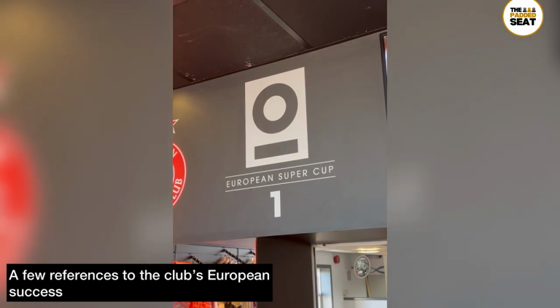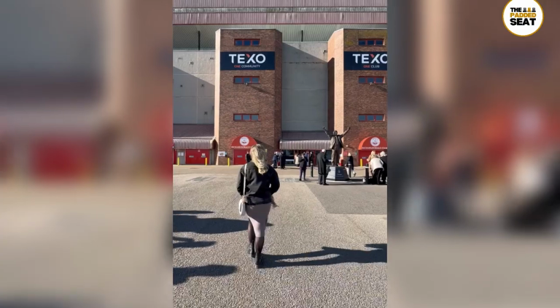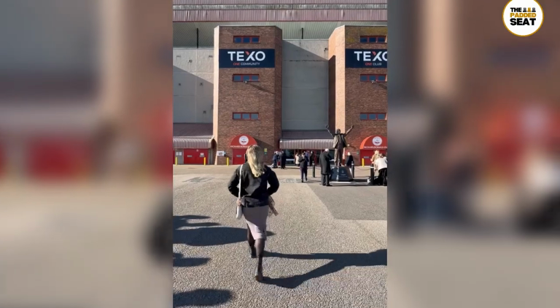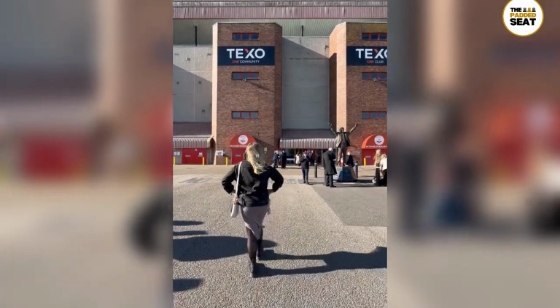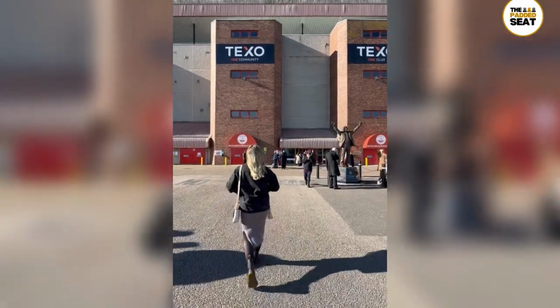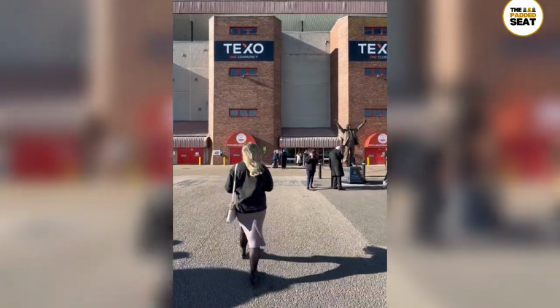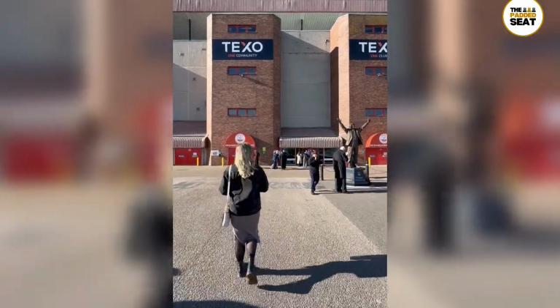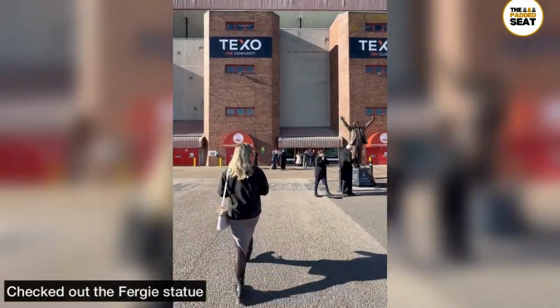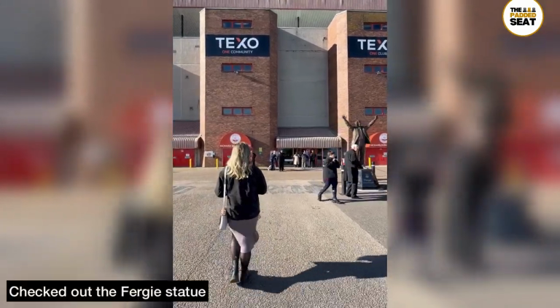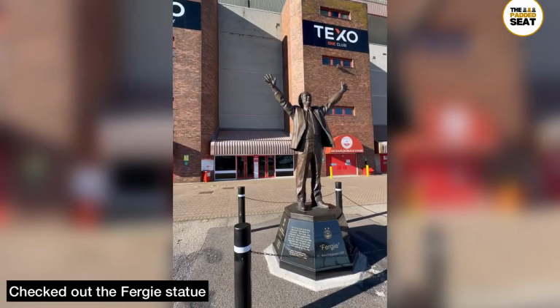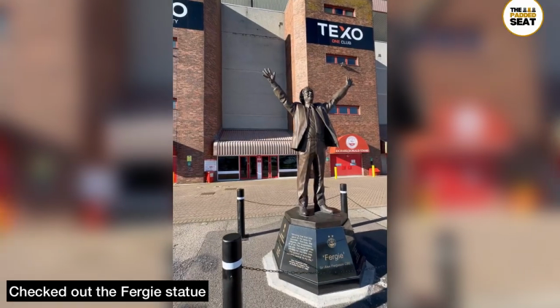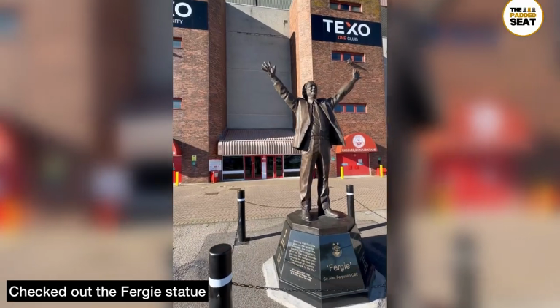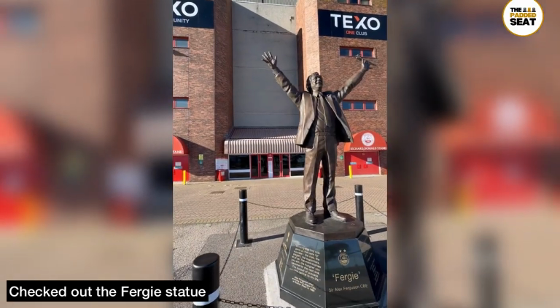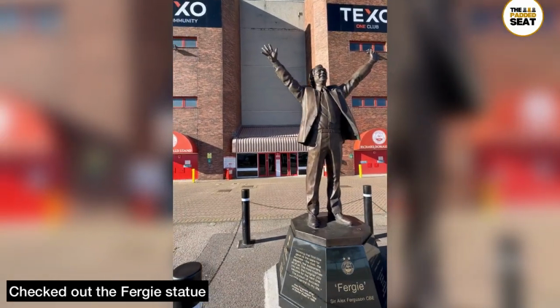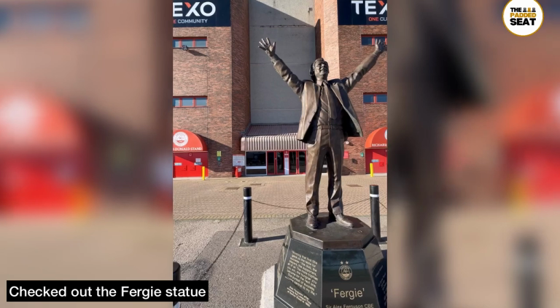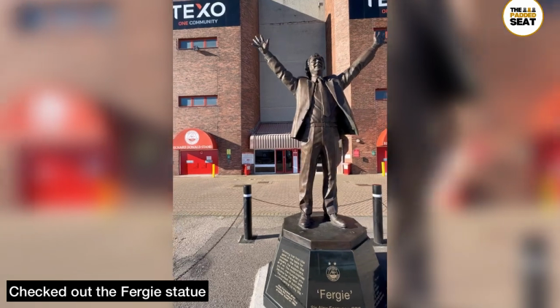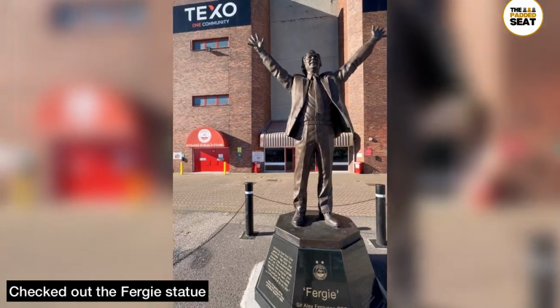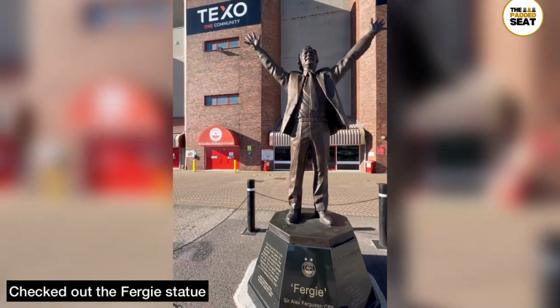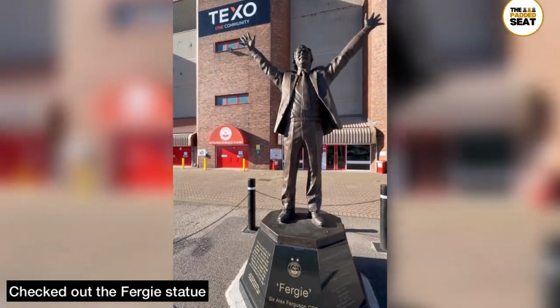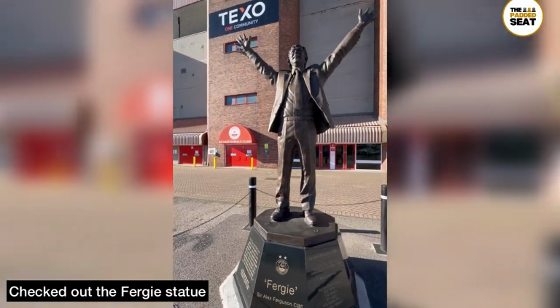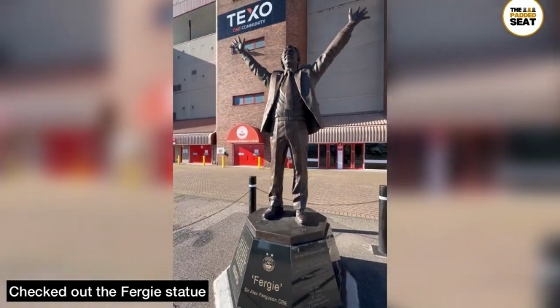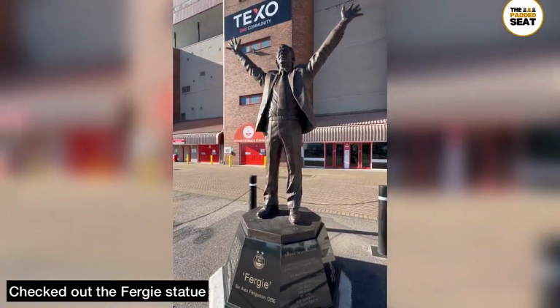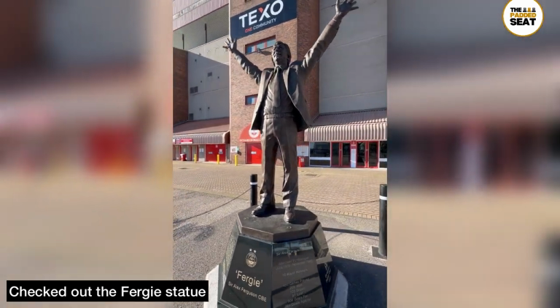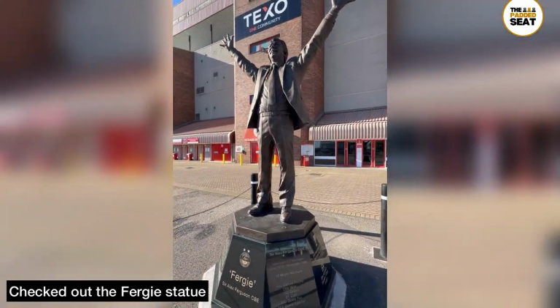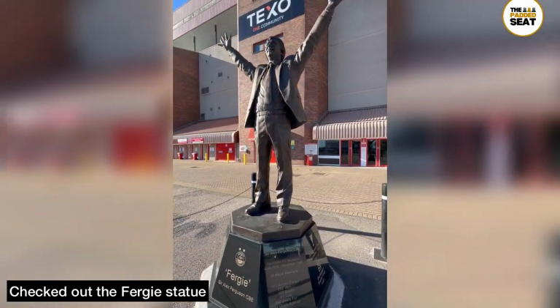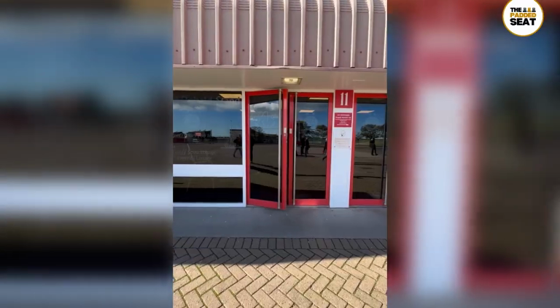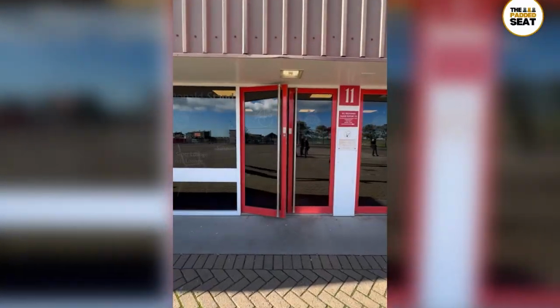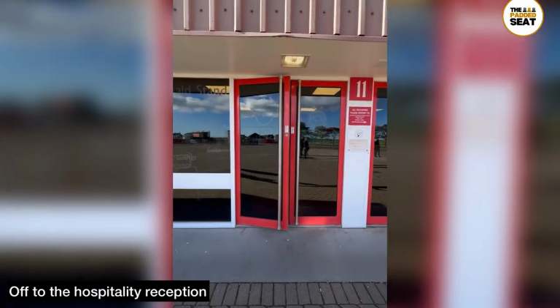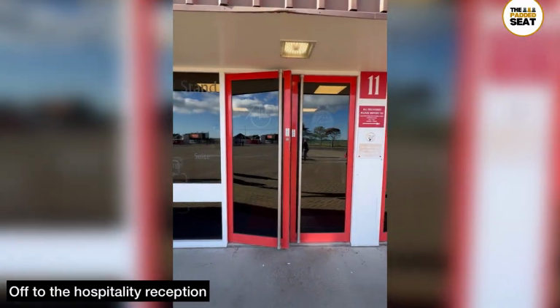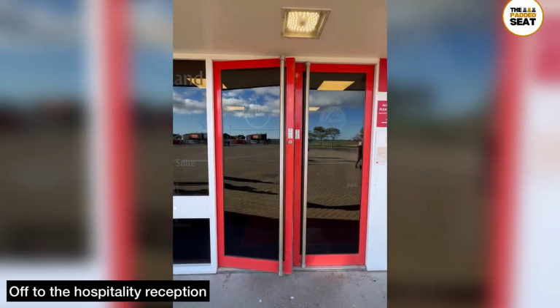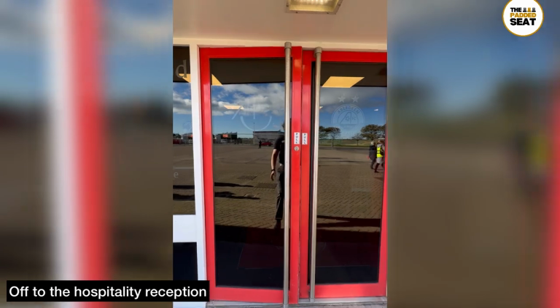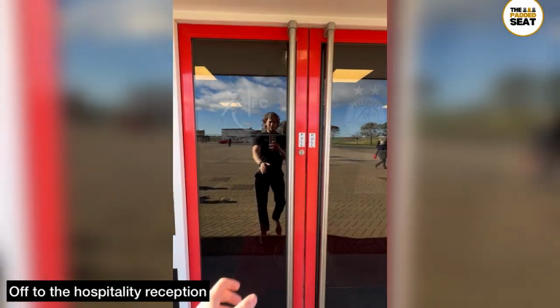Back outside, we made our way towards the Richard Donald Stand and had a look at the Fergie statue. If you didn't already know, Sir Alex Ferguson managed Aberdeen before he went on to manage Scotland and Manchester United.